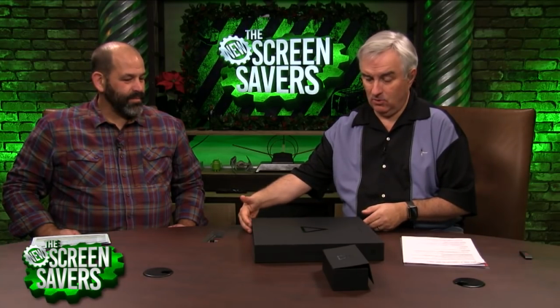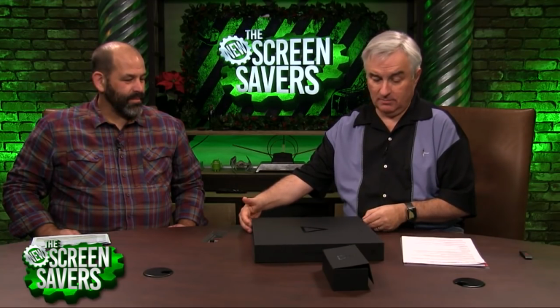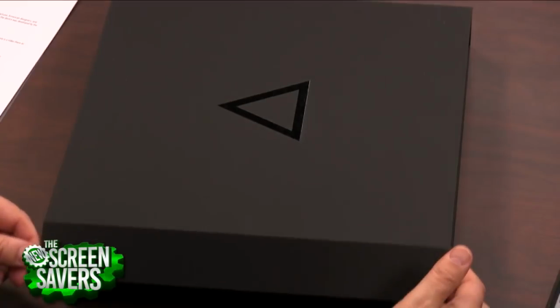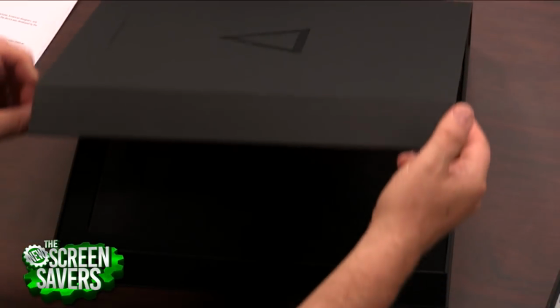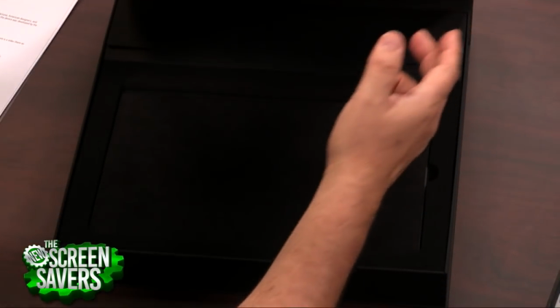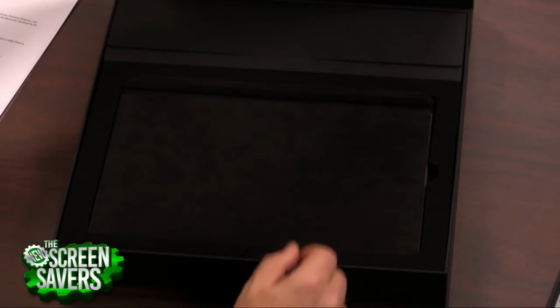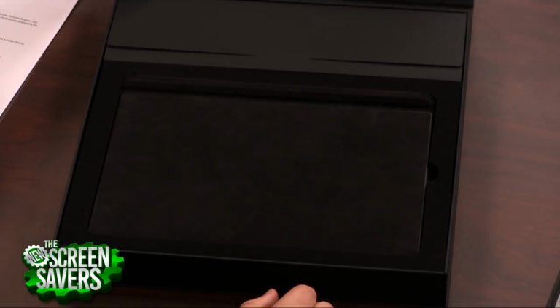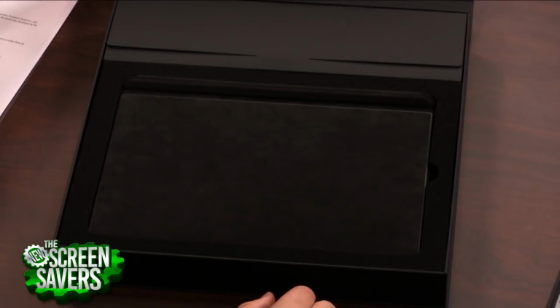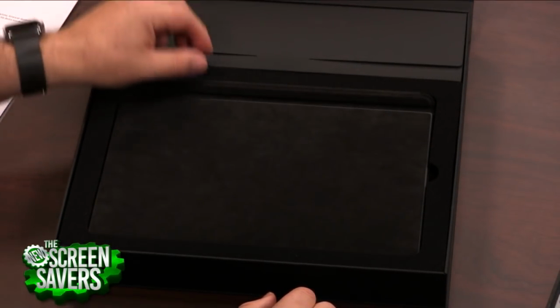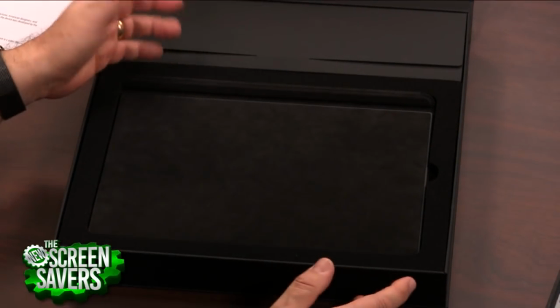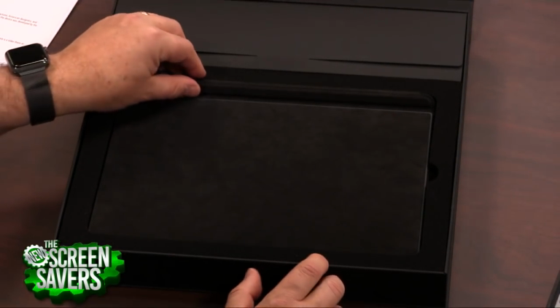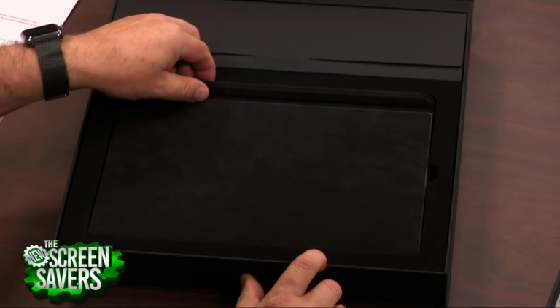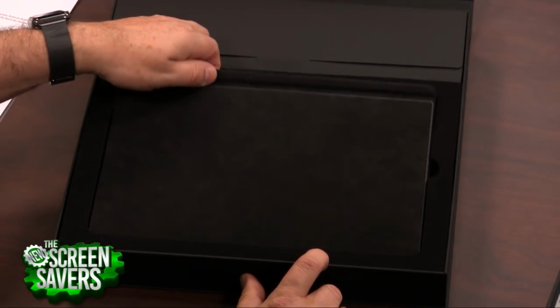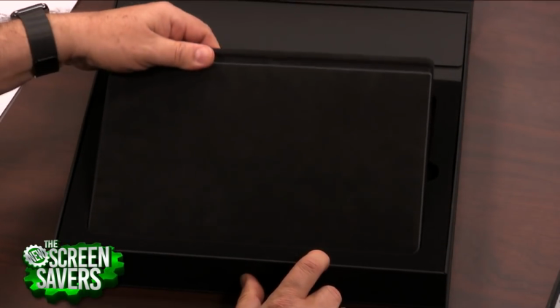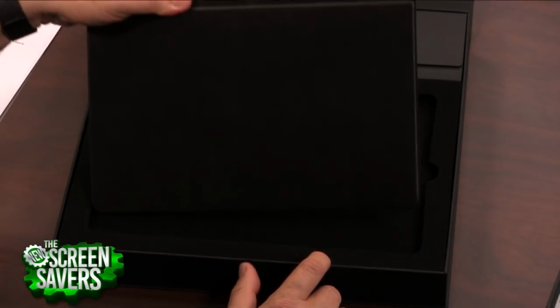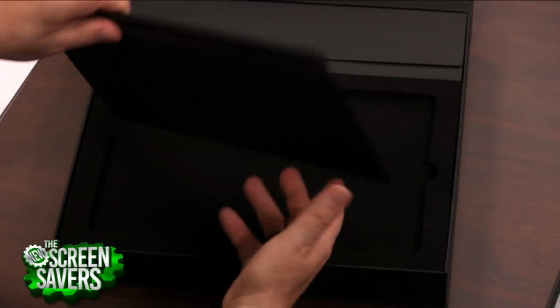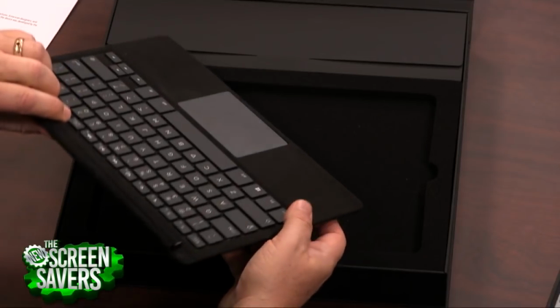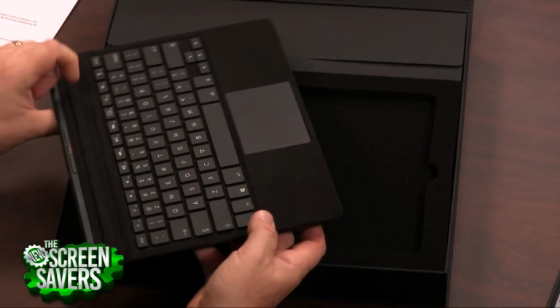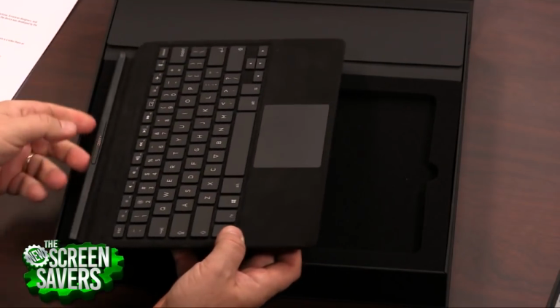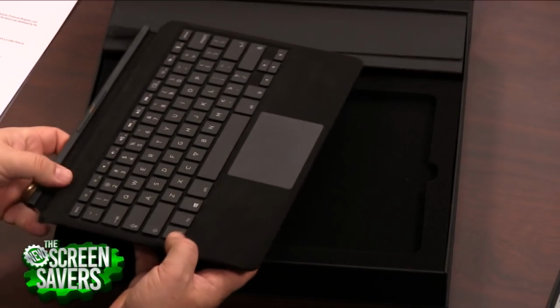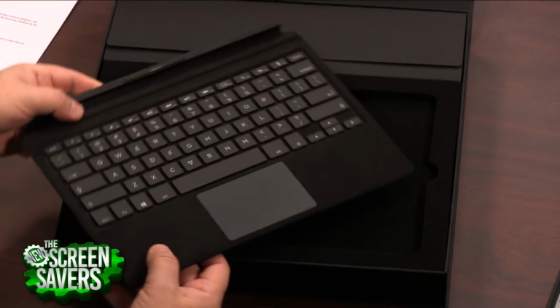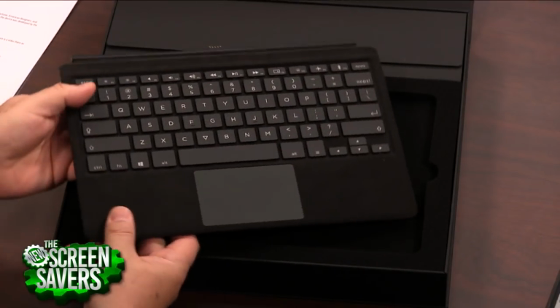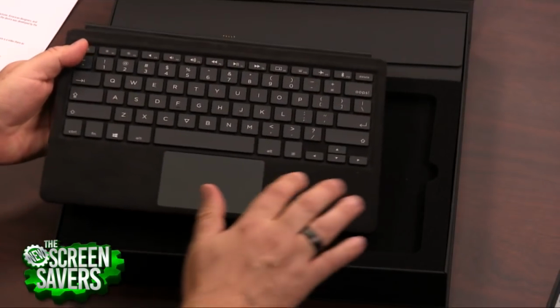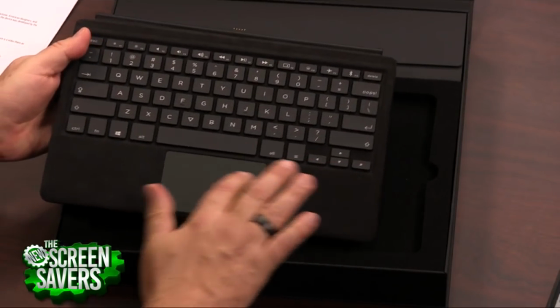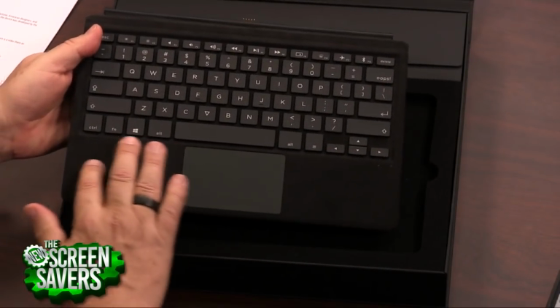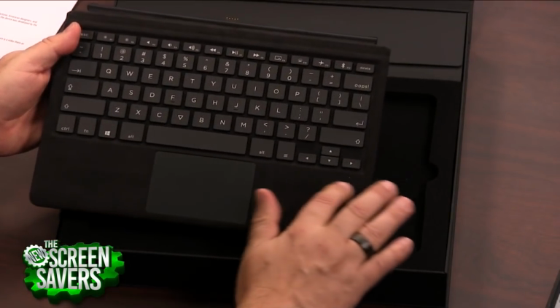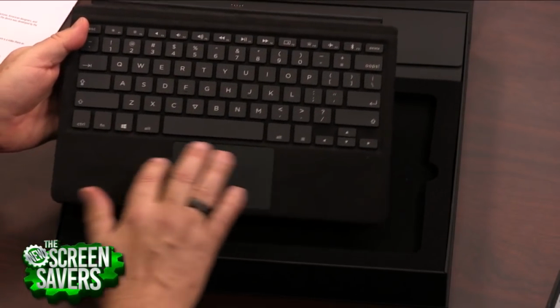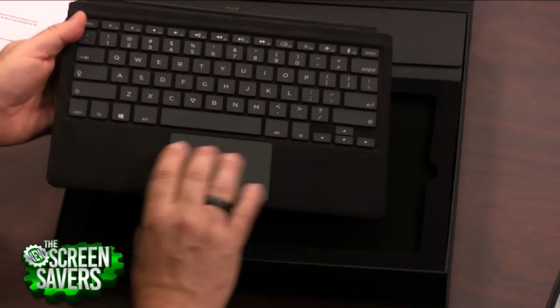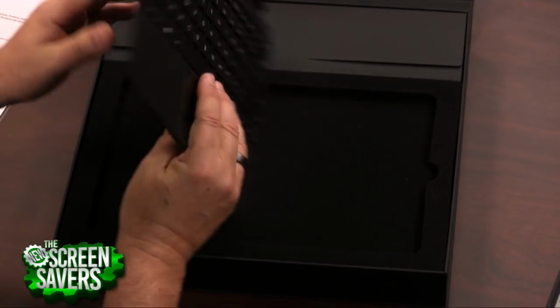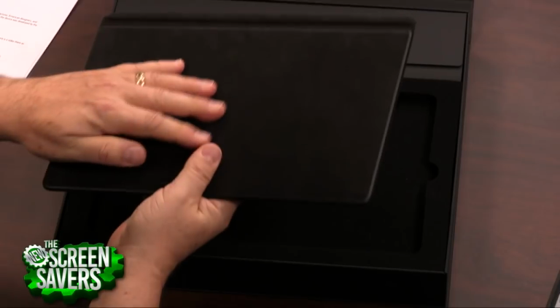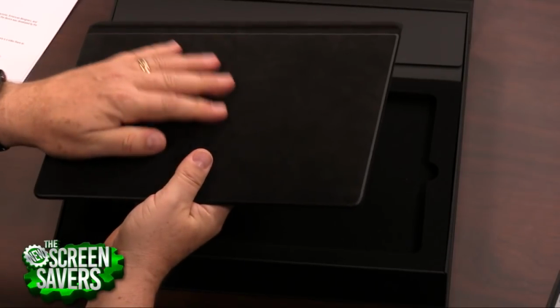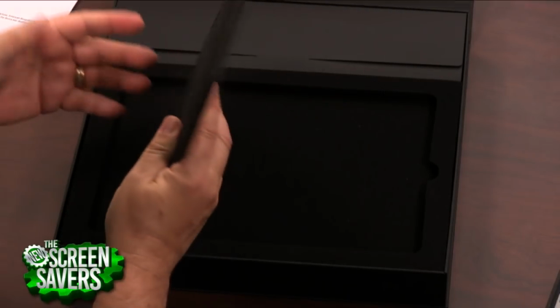Apple-quality packaging inside here. And when I first opened it, I thought, there's the laptop — no, it's the keyboard. But look at that. Alcantara. Like the Surface. Very nice fabric.